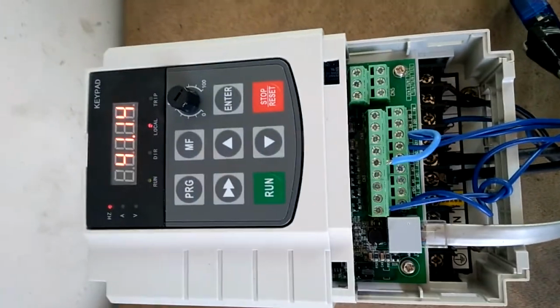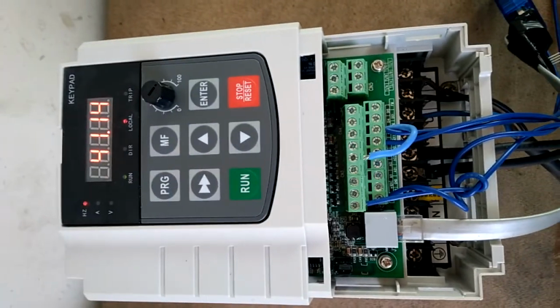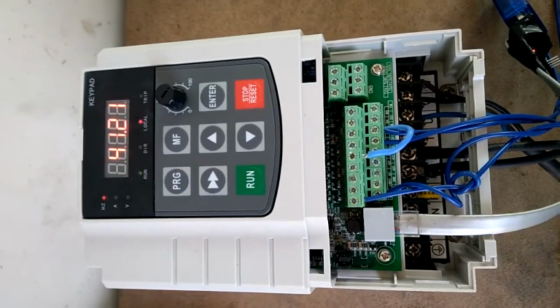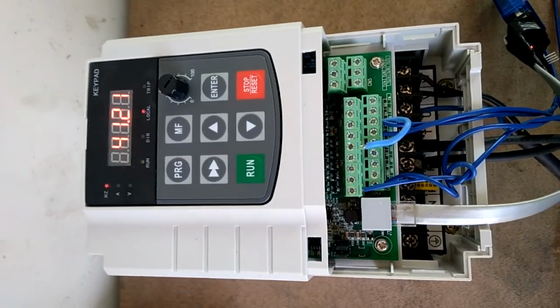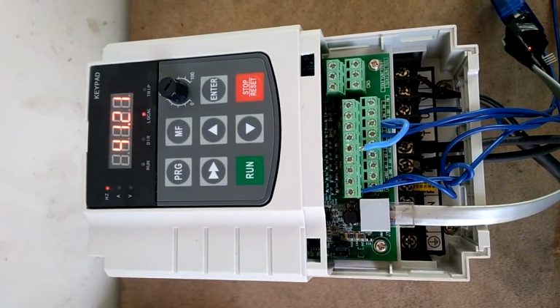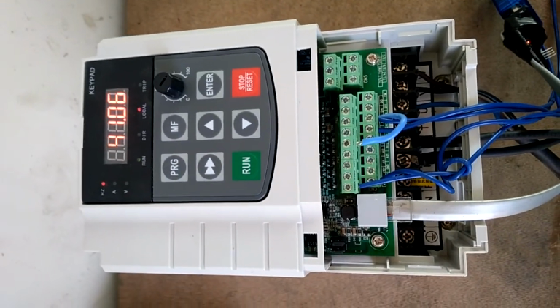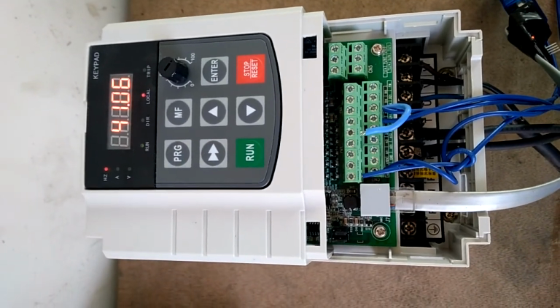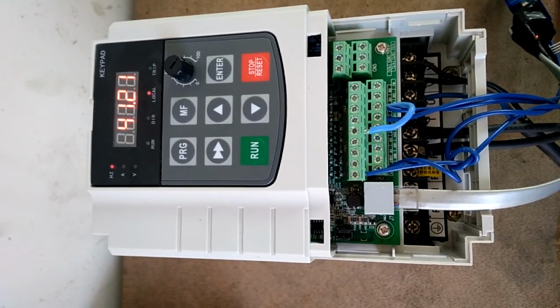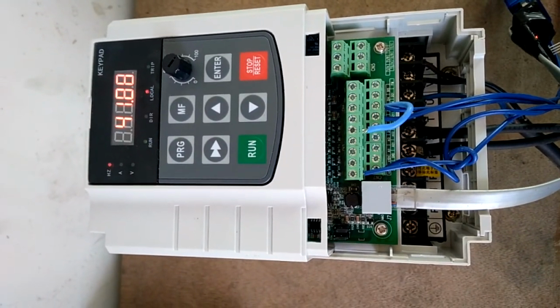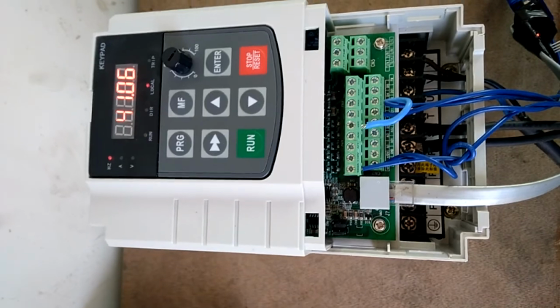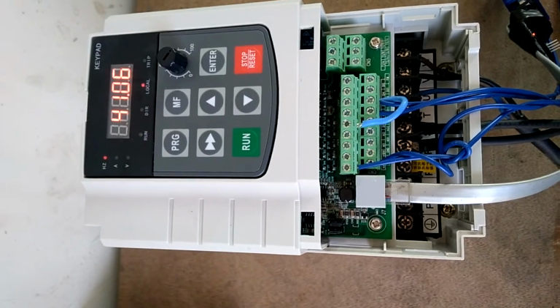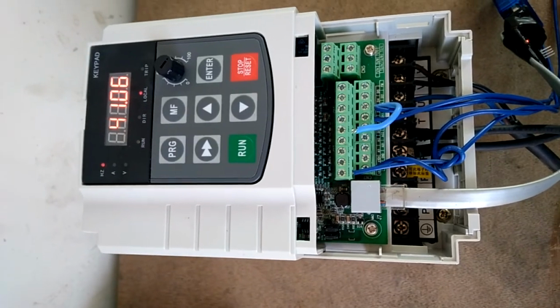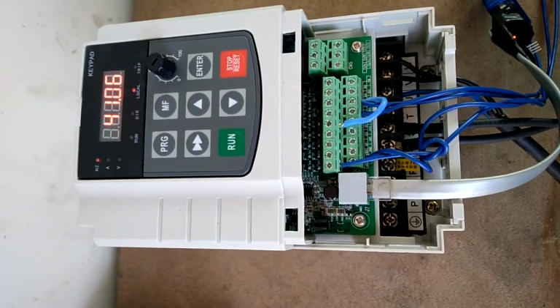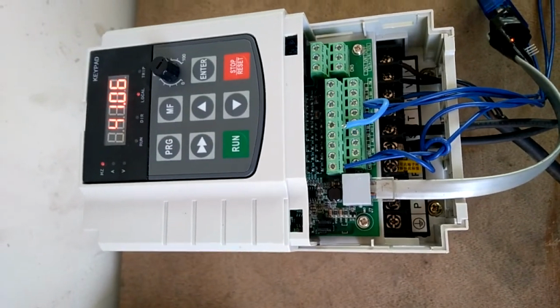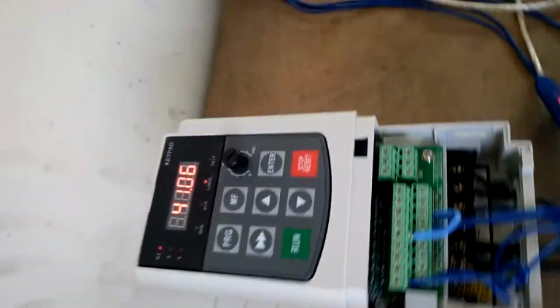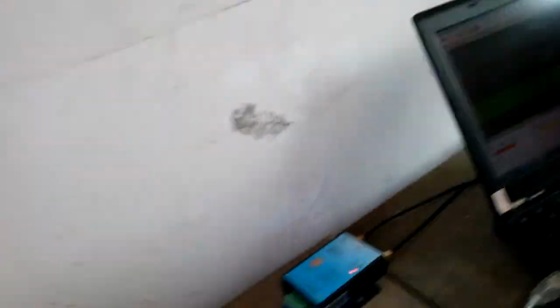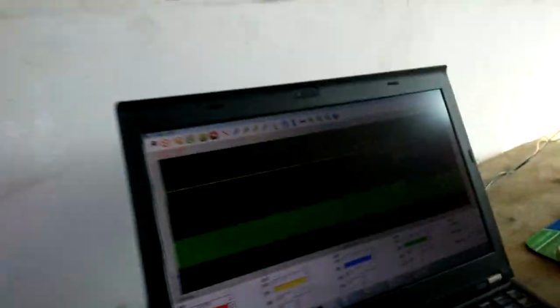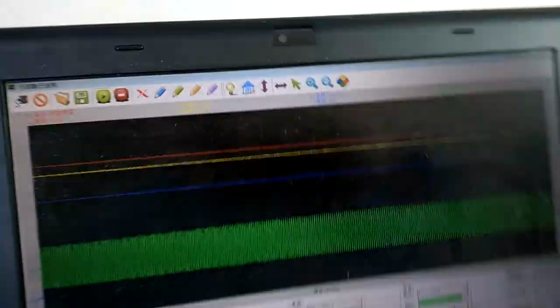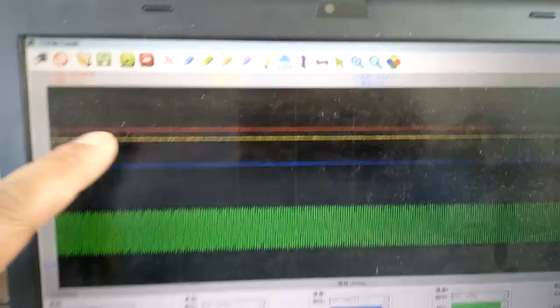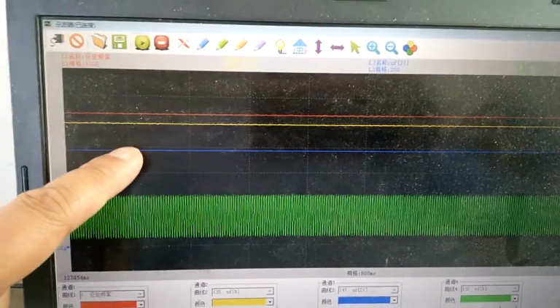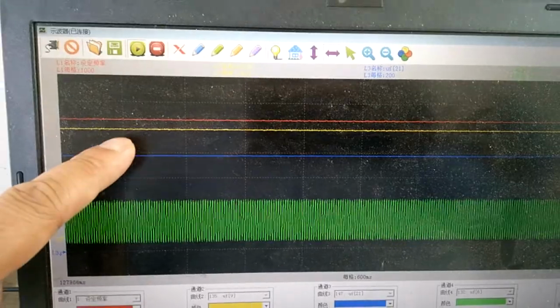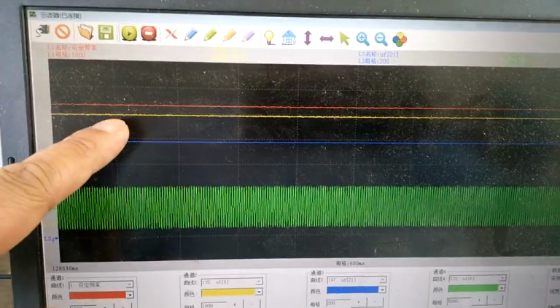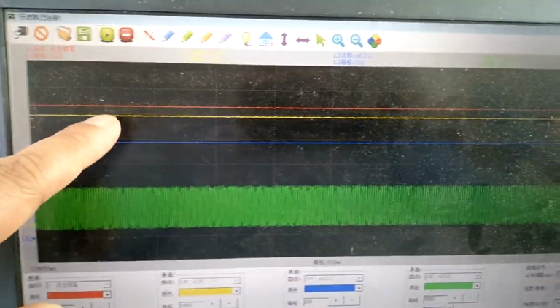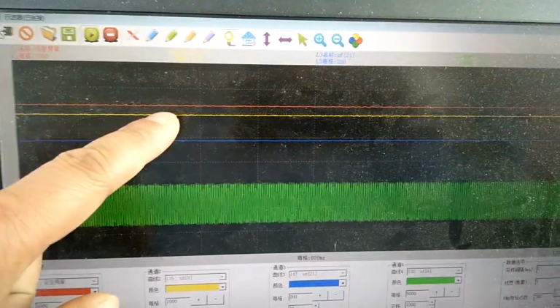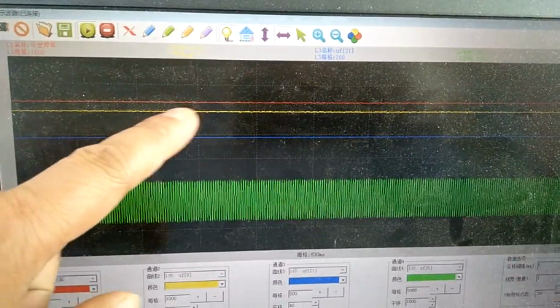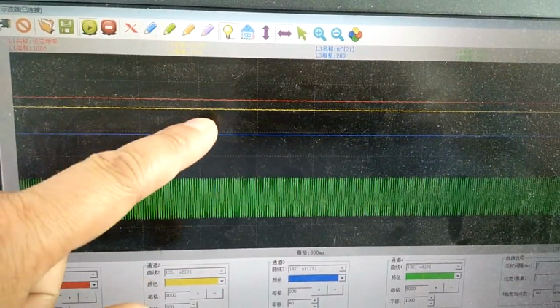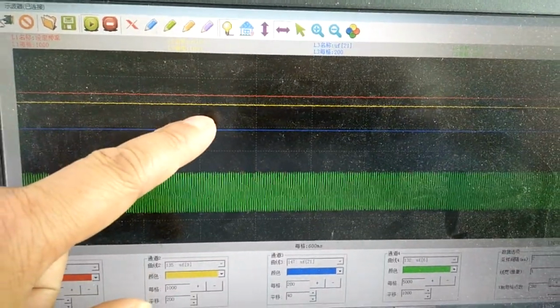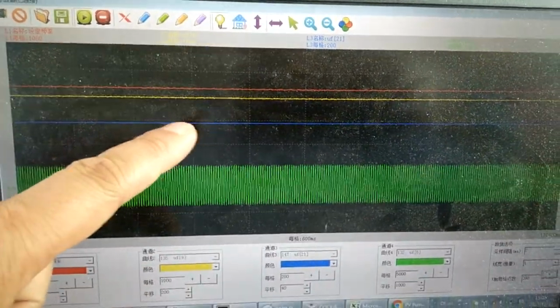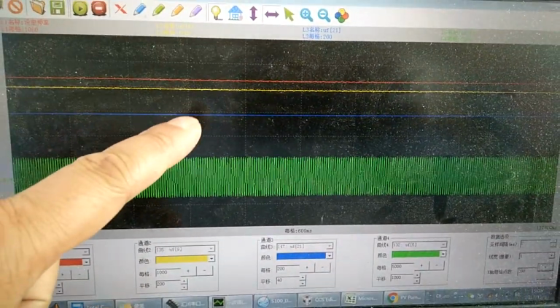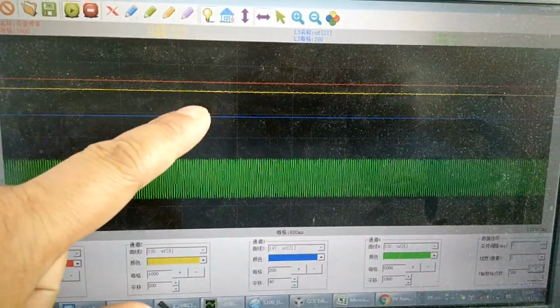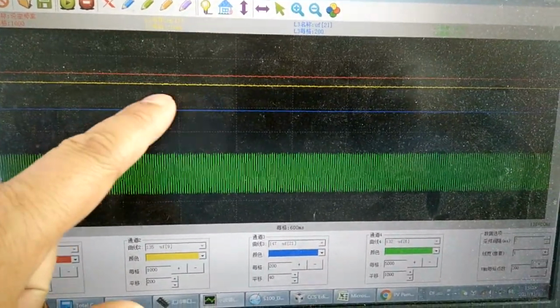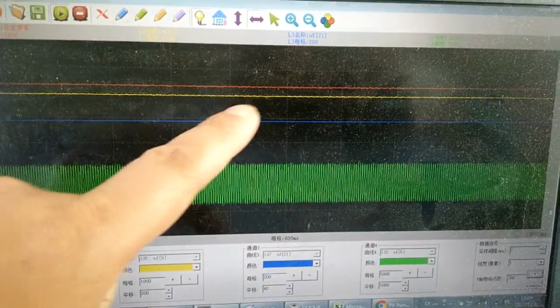You can see the upper frequency is 45Hz — it is stable with almost no fluctuation. You can also observe the DC voltage; the DC voltage is very stable and the waveform is very smooth.